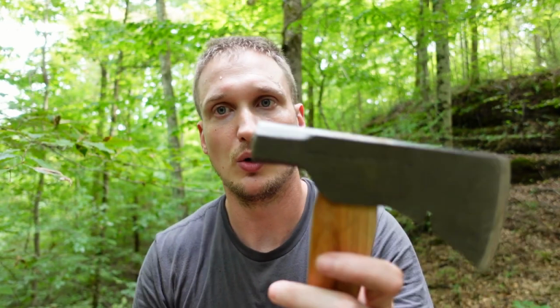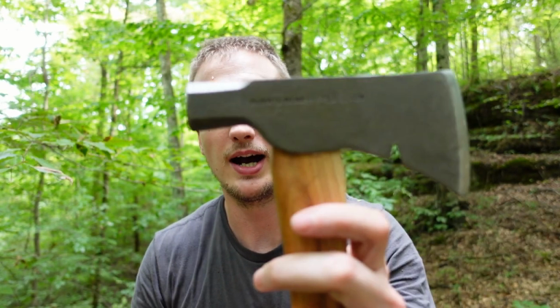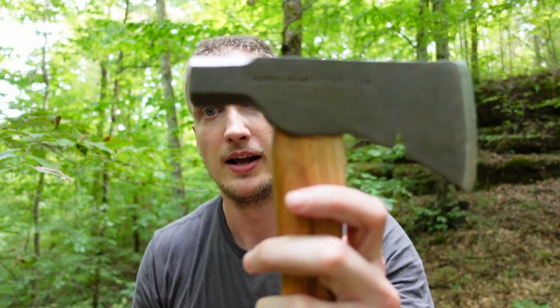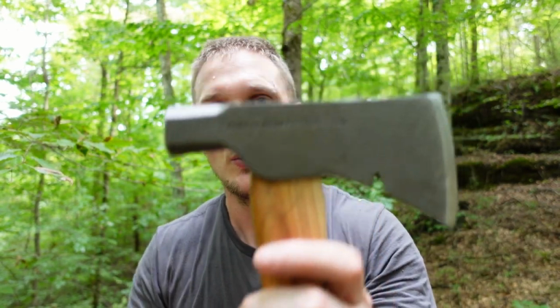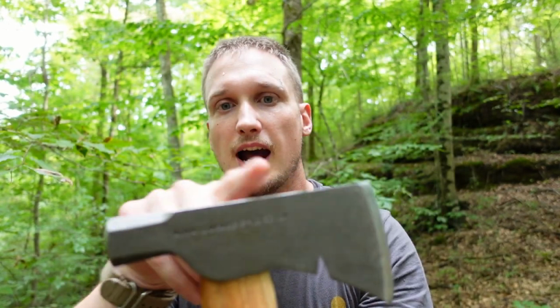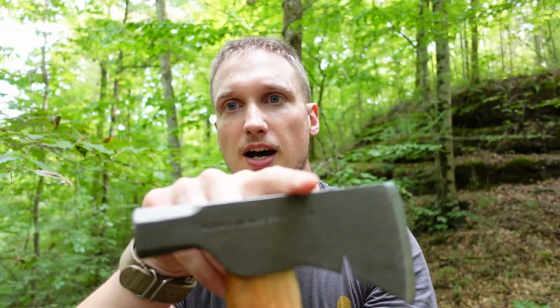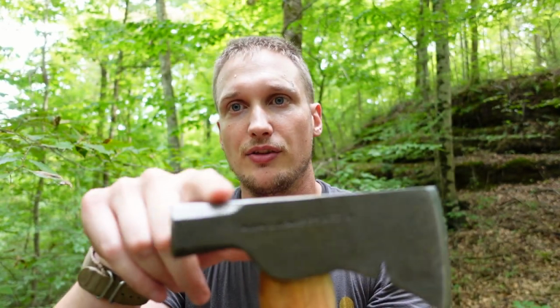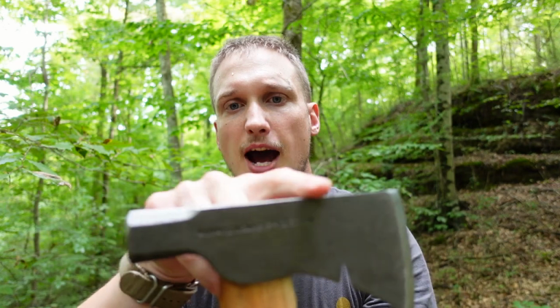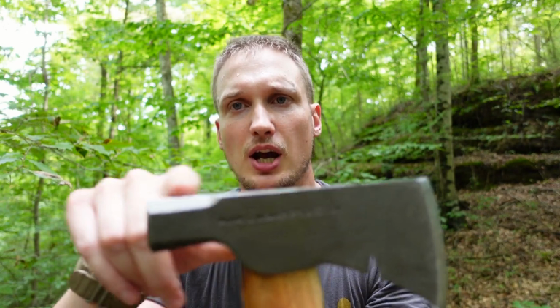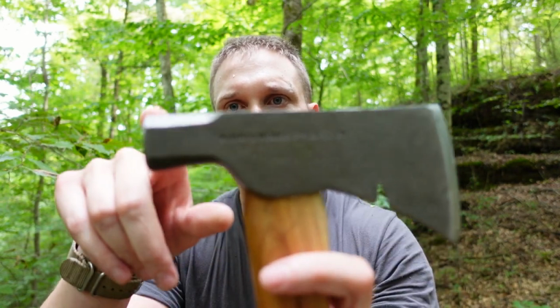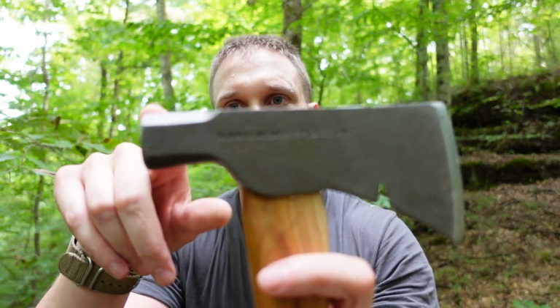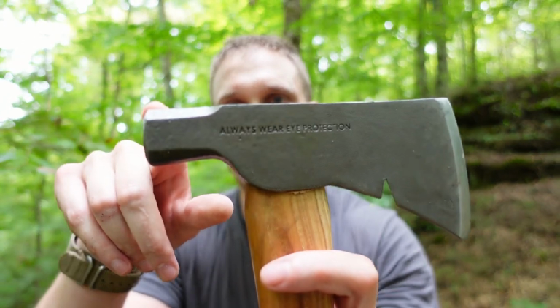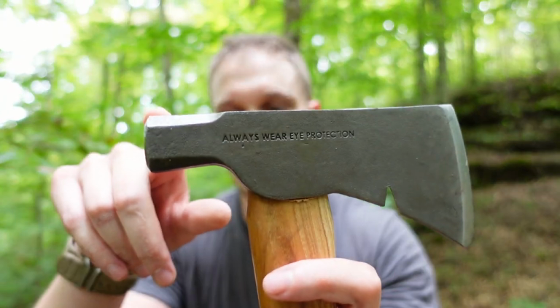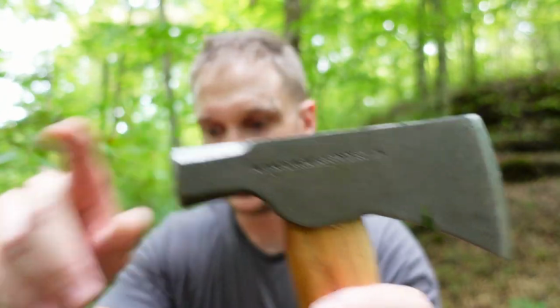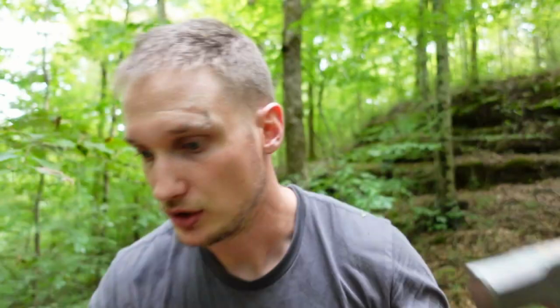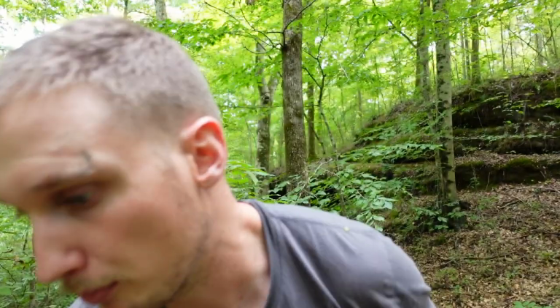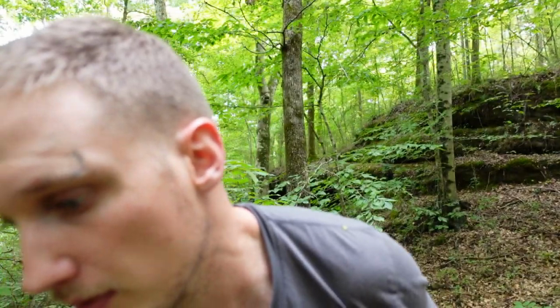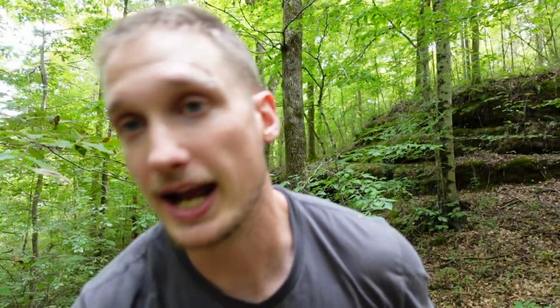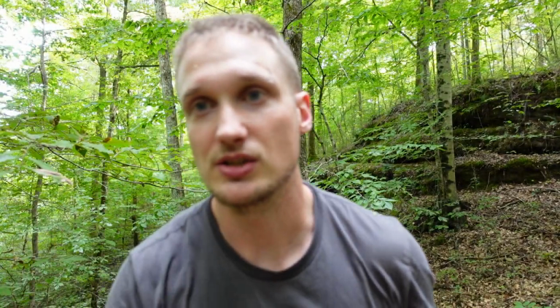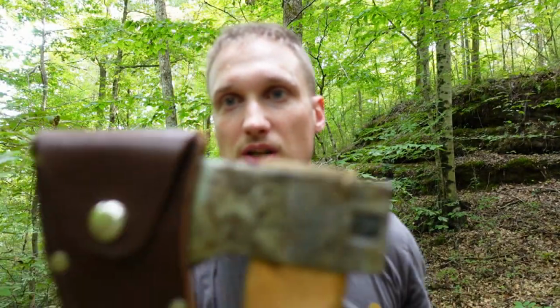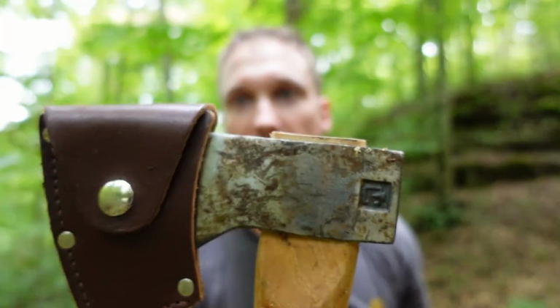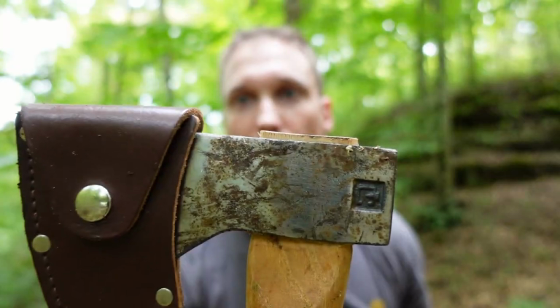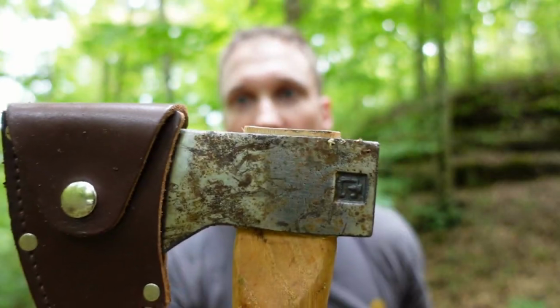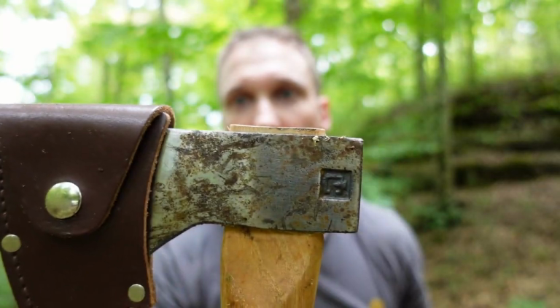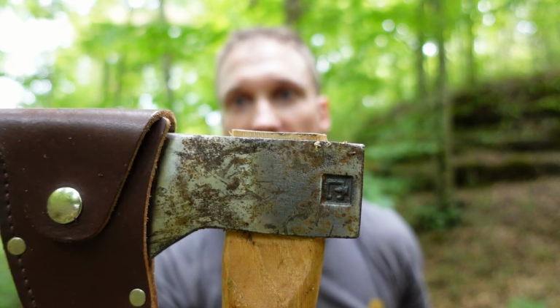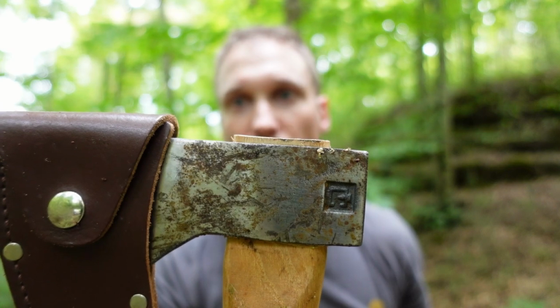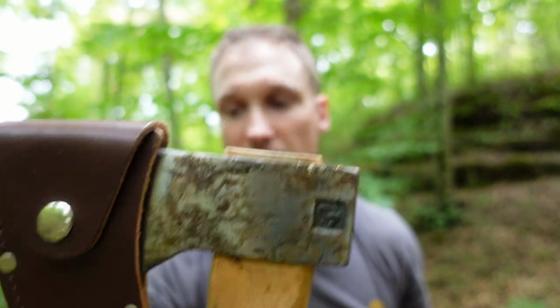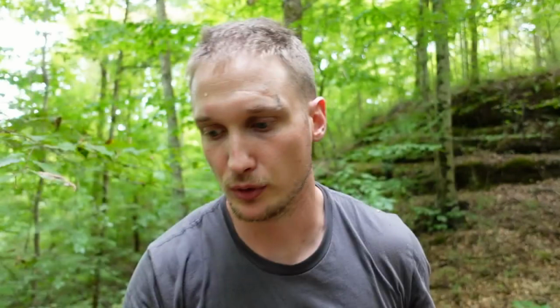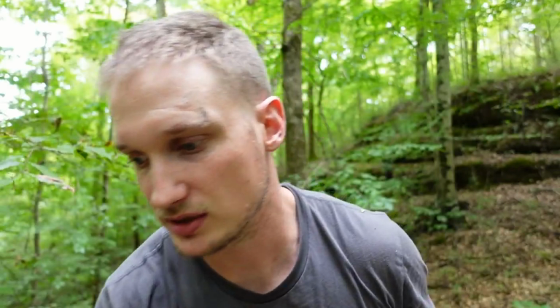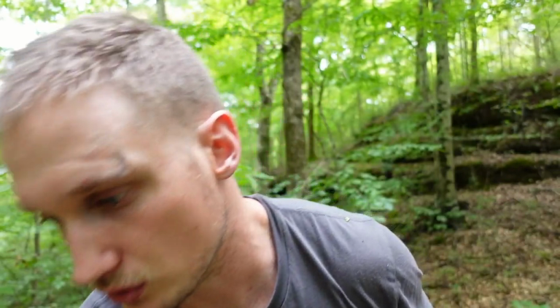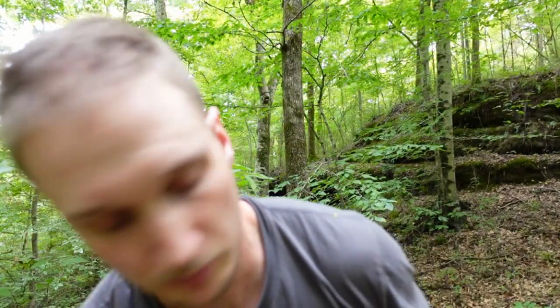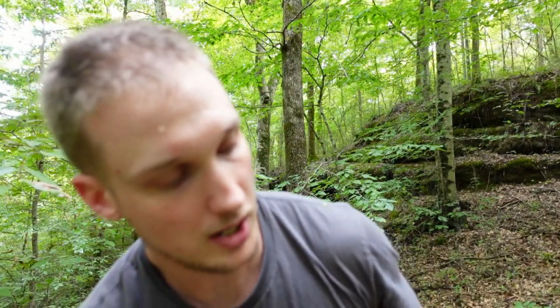The top is cut off flush here. A premium axe is going to have a bit of the handle sticking through — it makes a stronger bond.